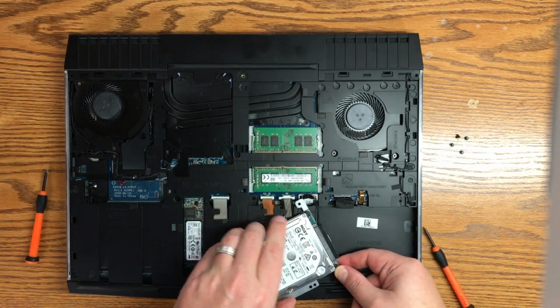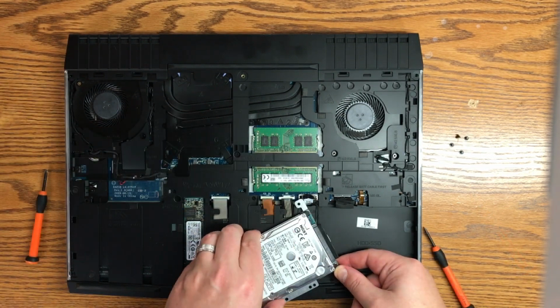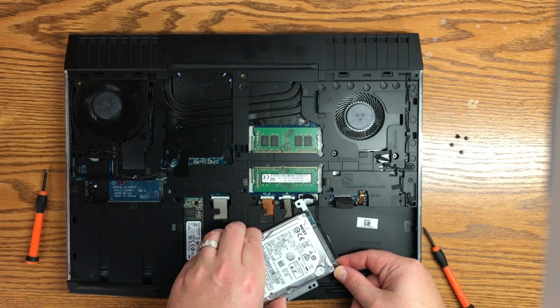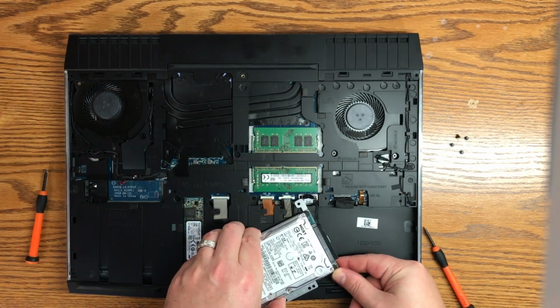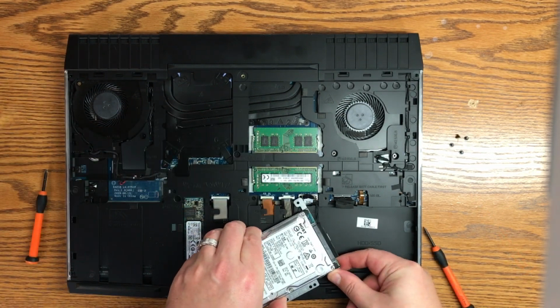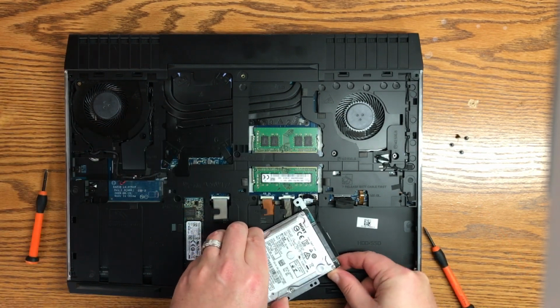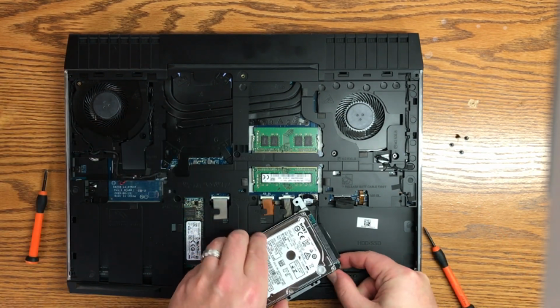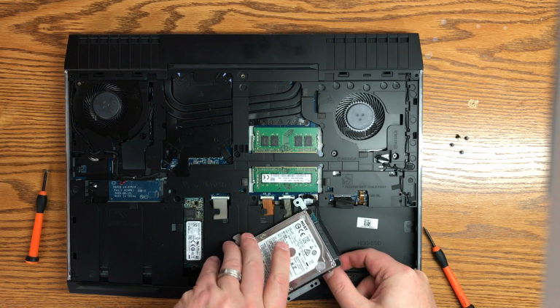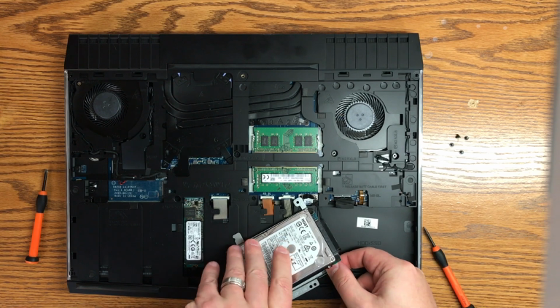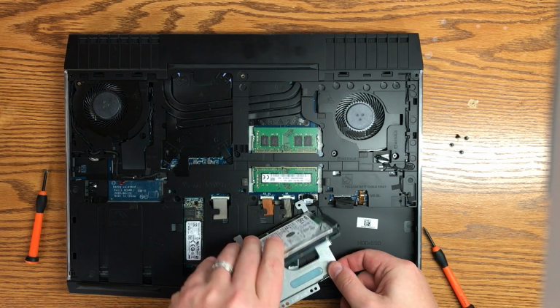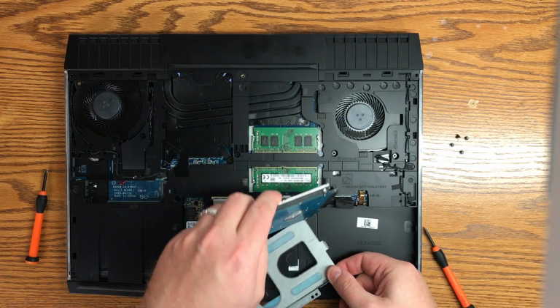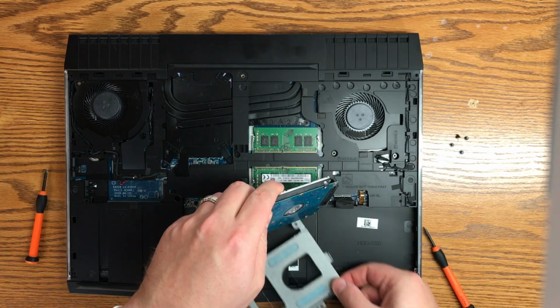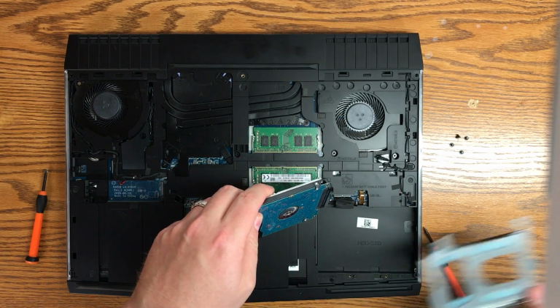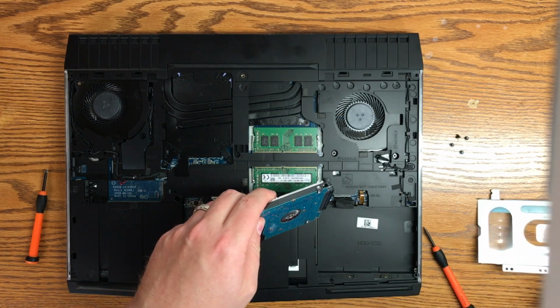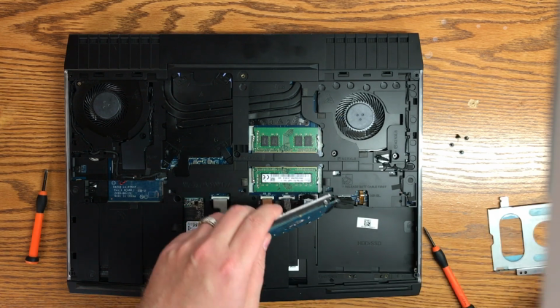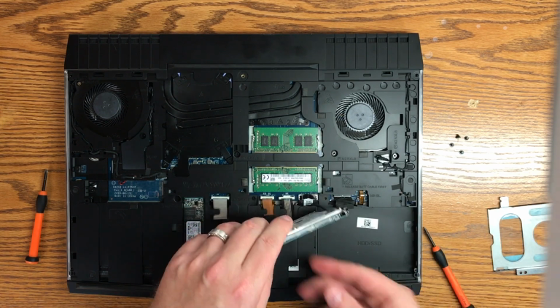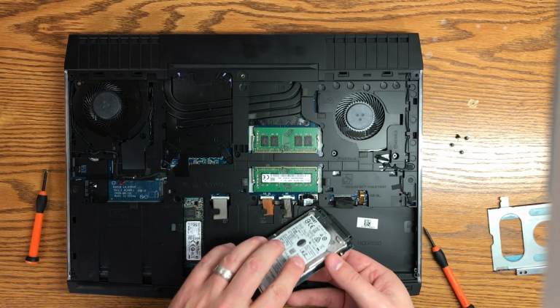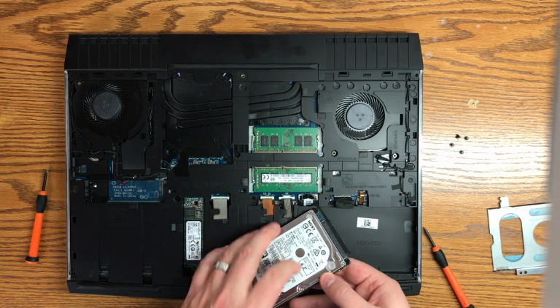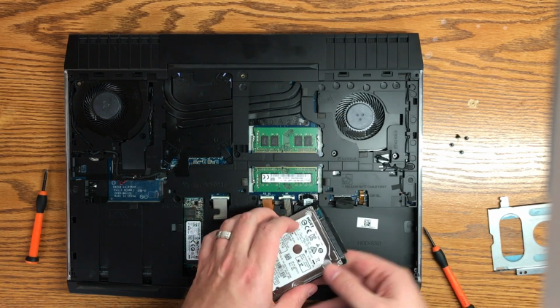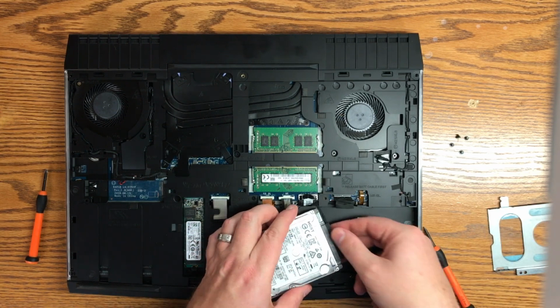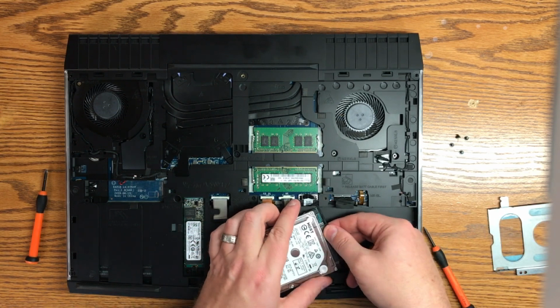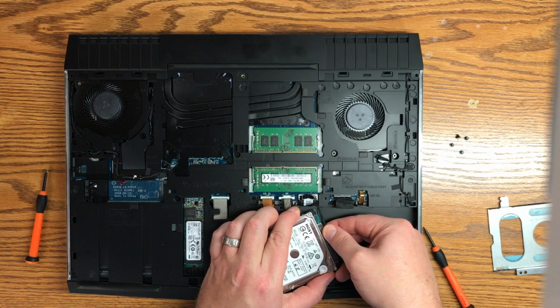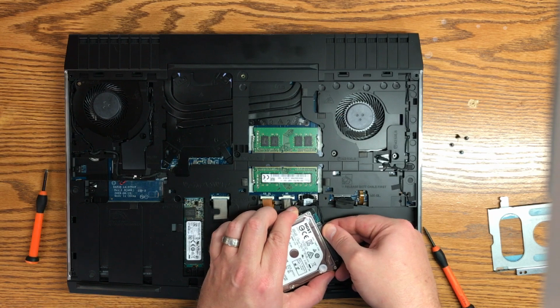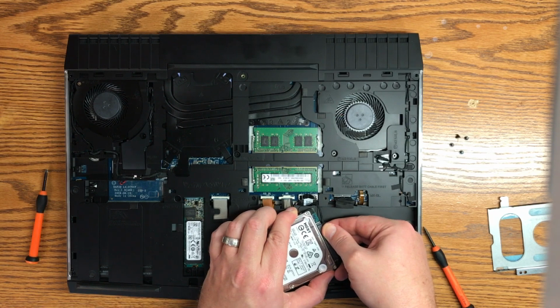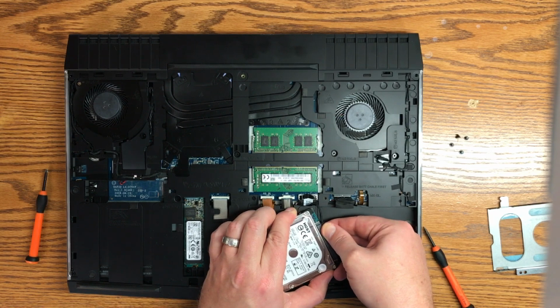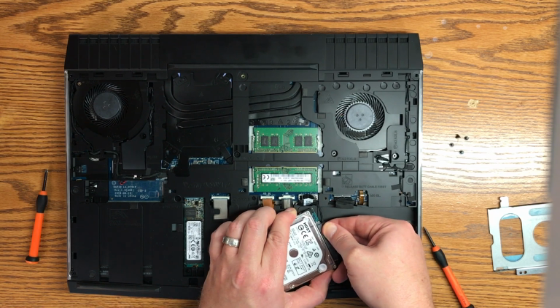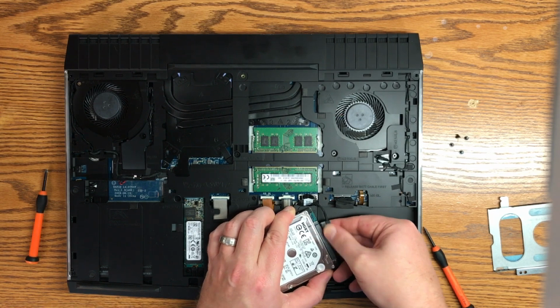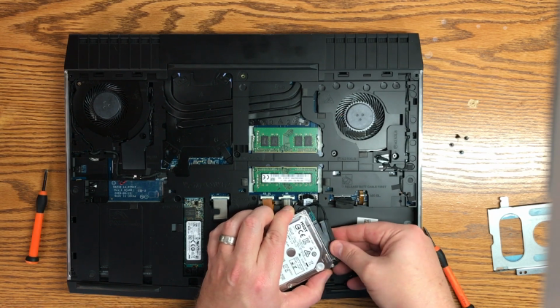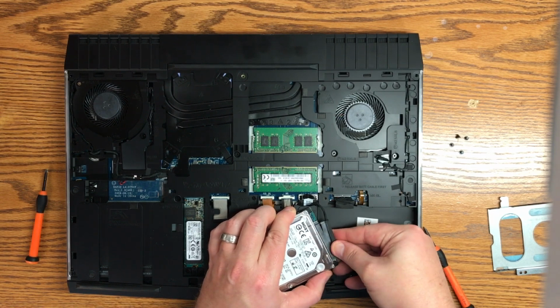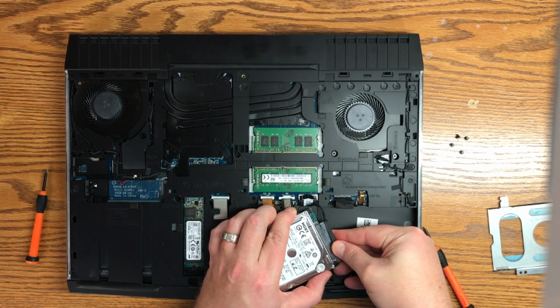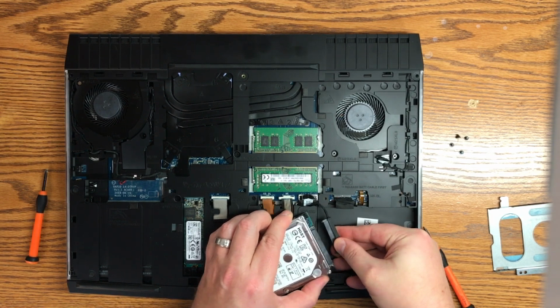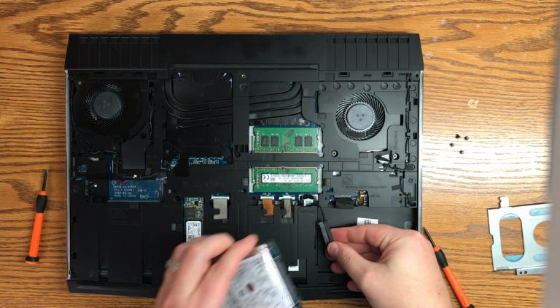Once we remove those screws, go ahead and separate the hard drive from the docking tray. Once we've done that, we just need to remove the SATA cable, so go ahead and unplug that.